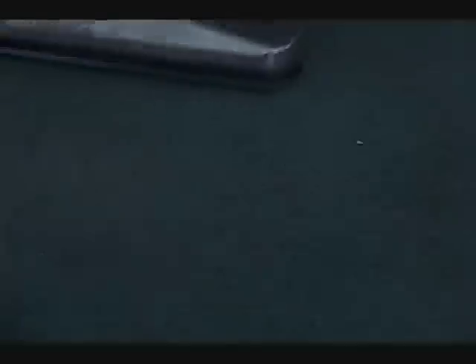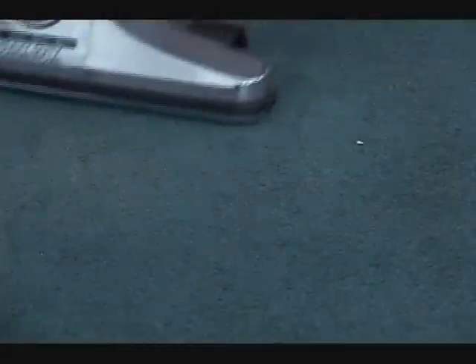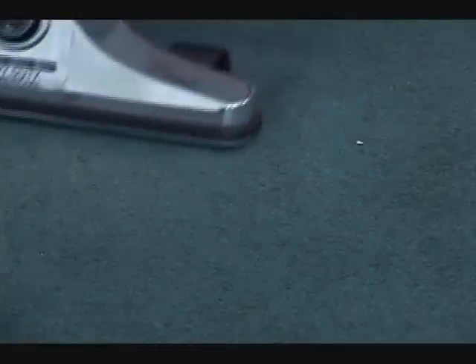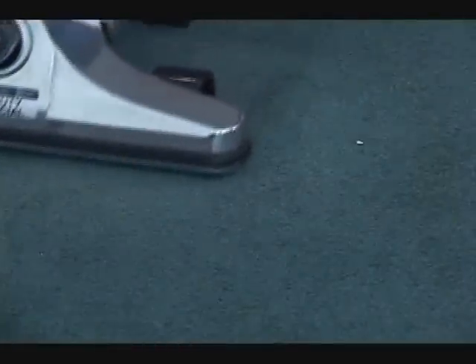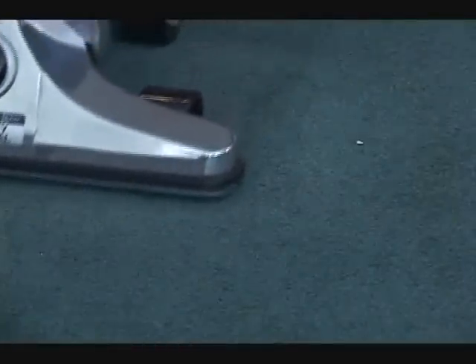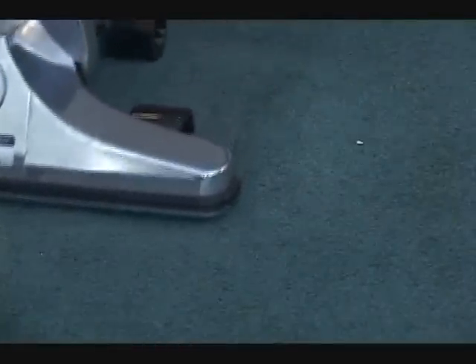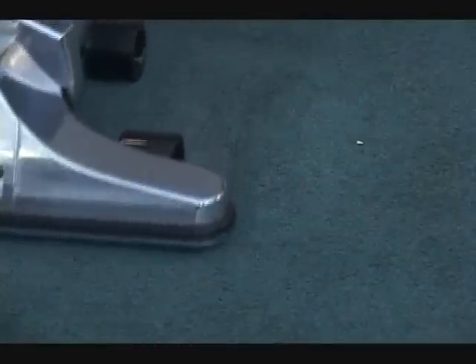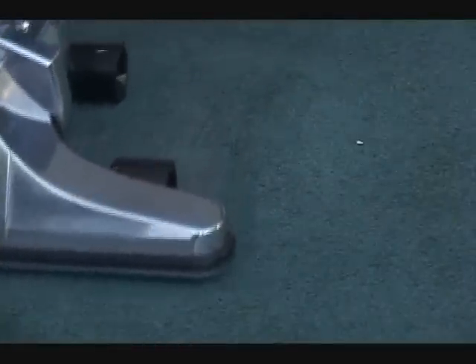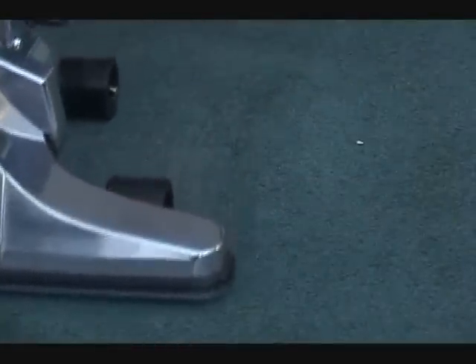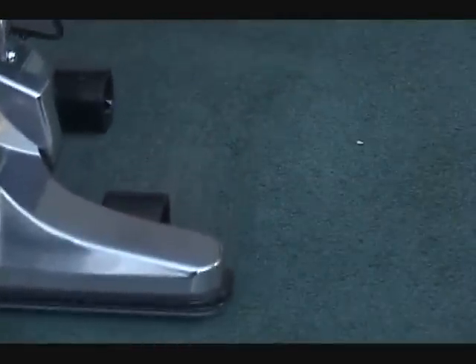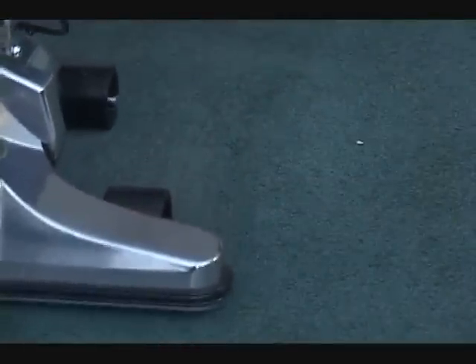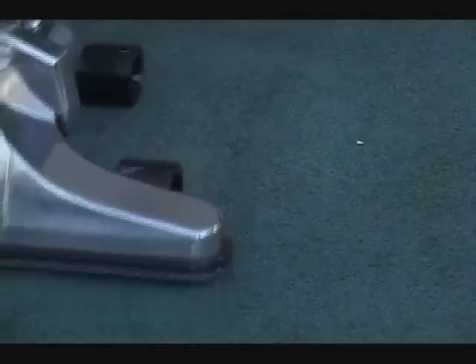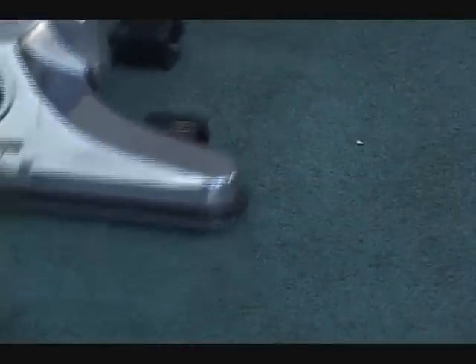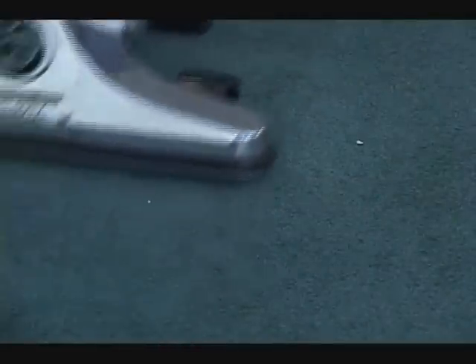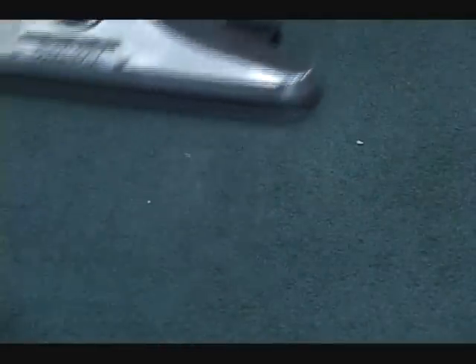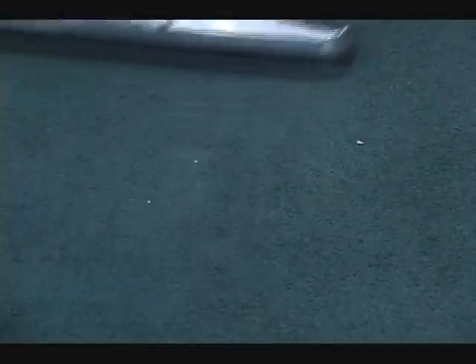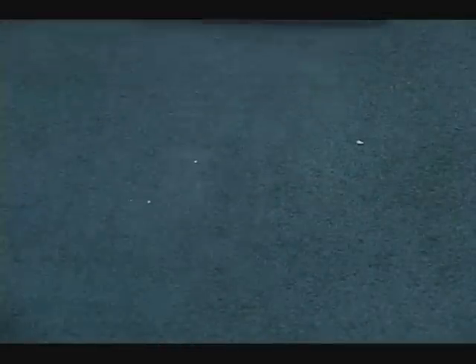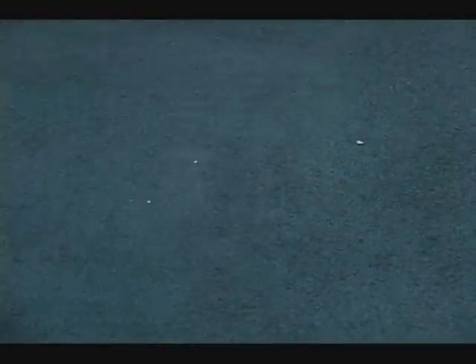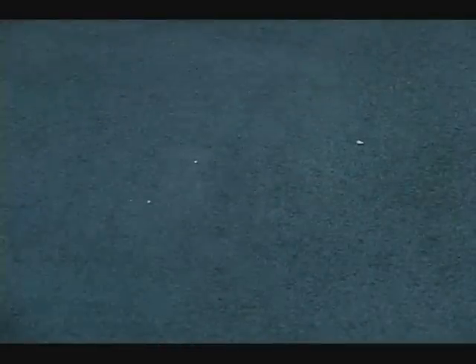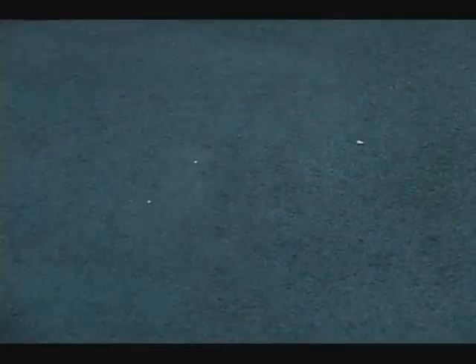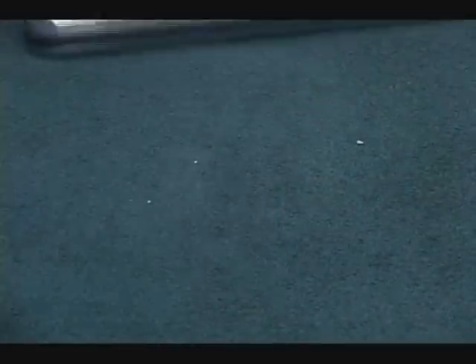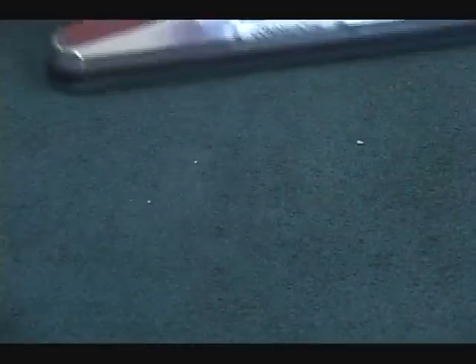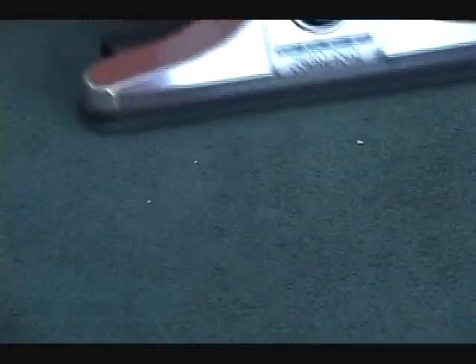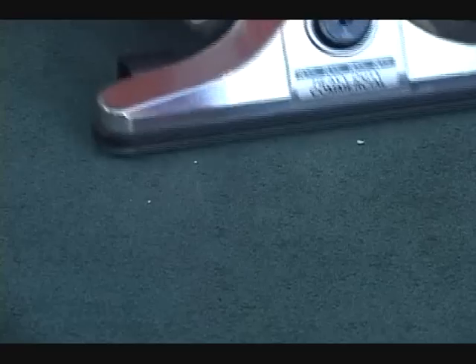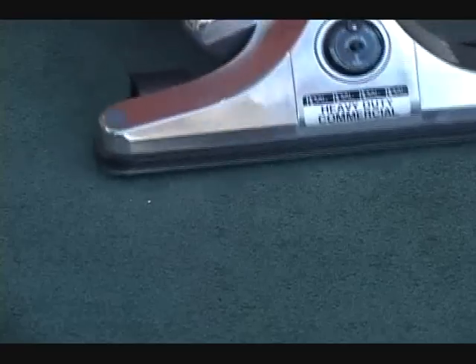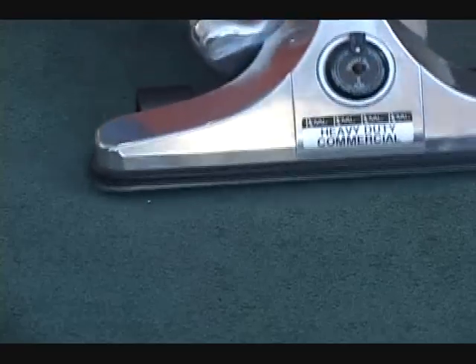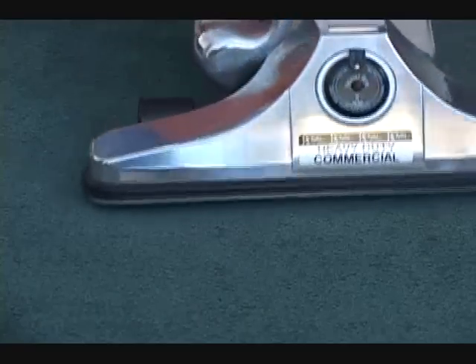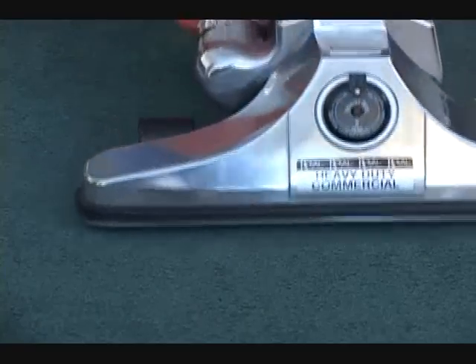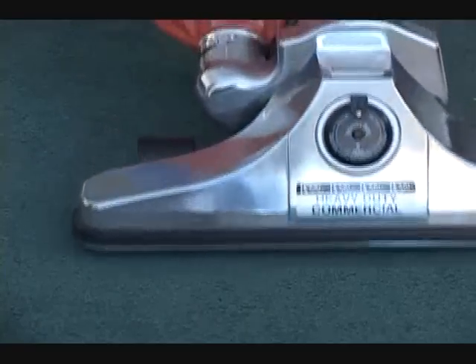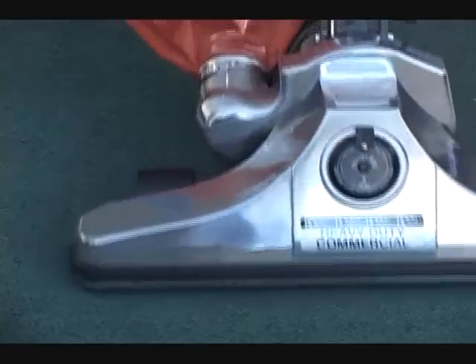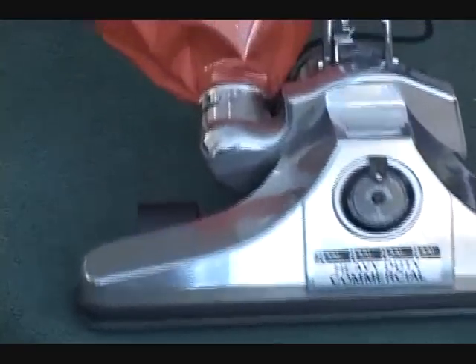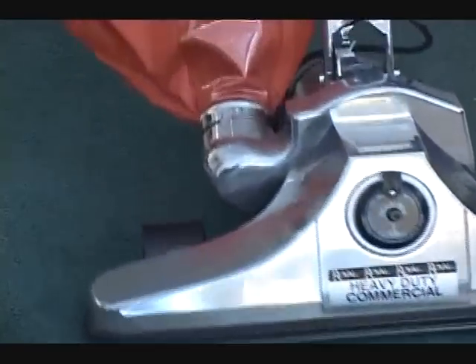If you have a commercial application, large areas to clean, stop in and see the Royal Wide Track at vacuum cleaner centers. Come in and test it yourself.